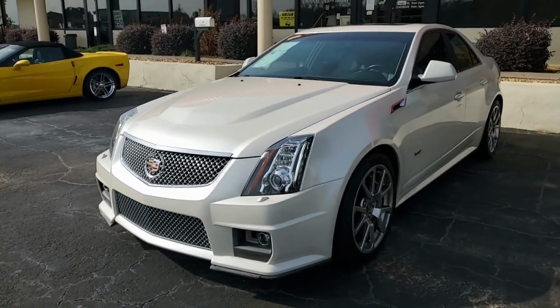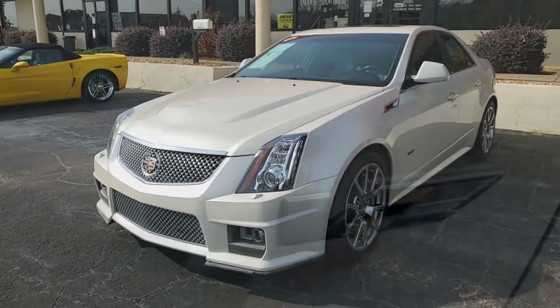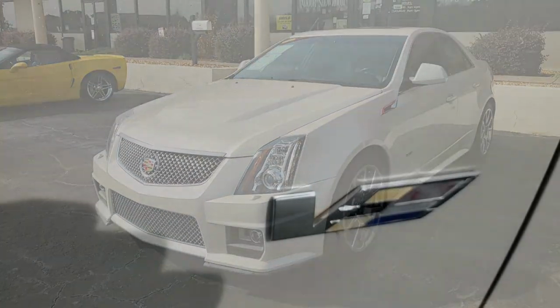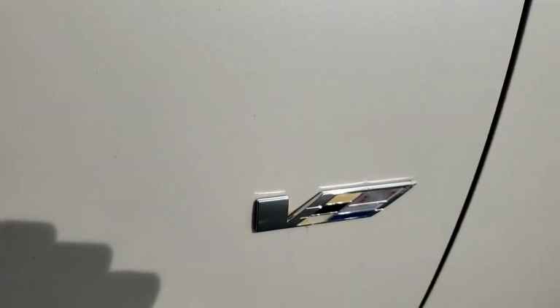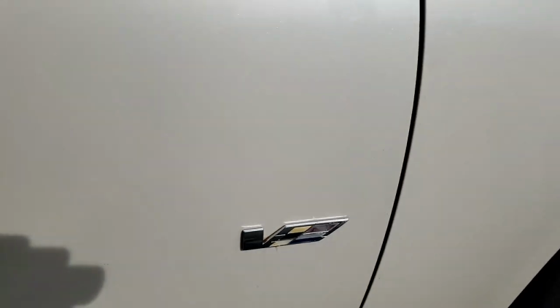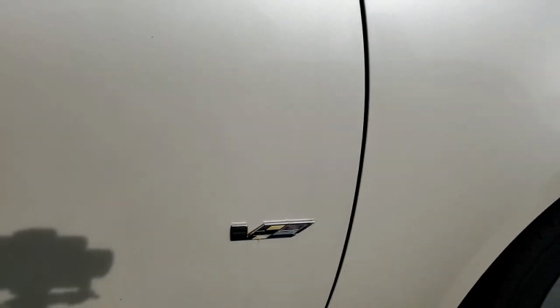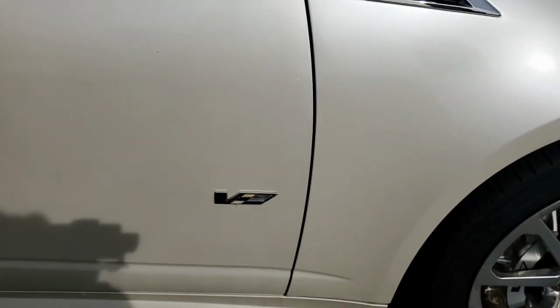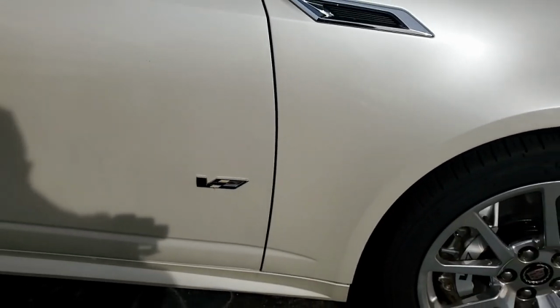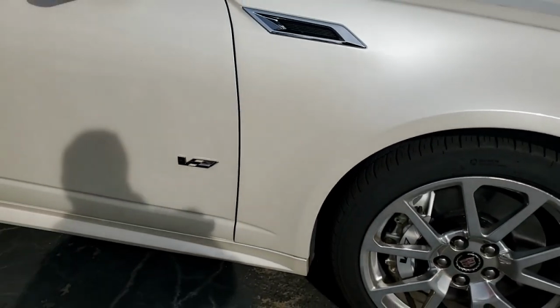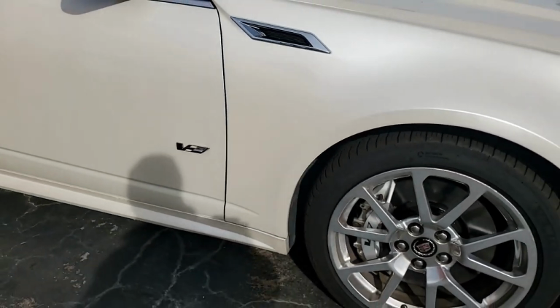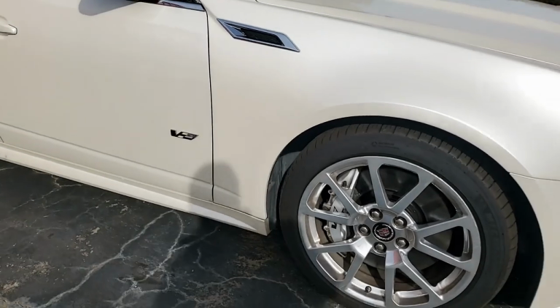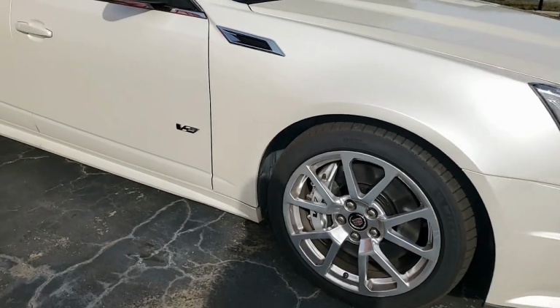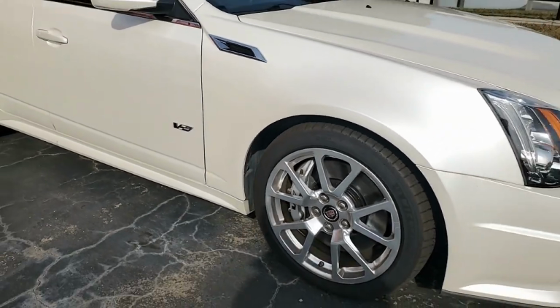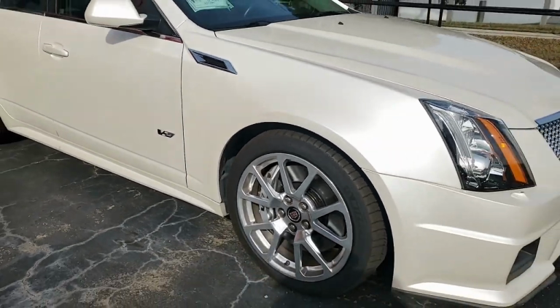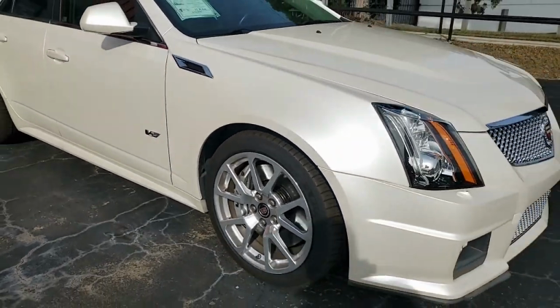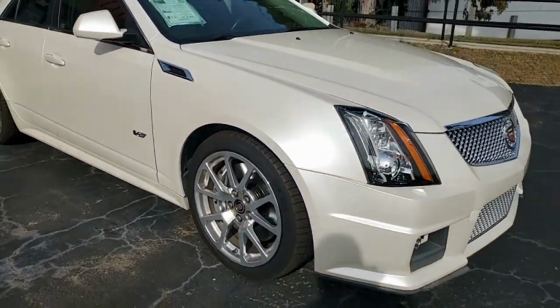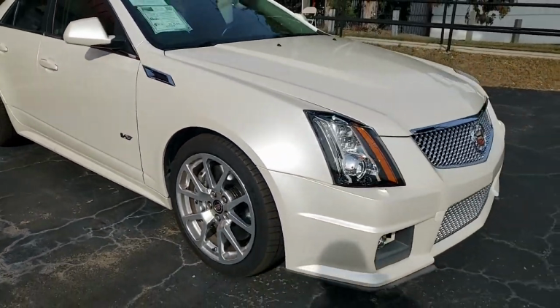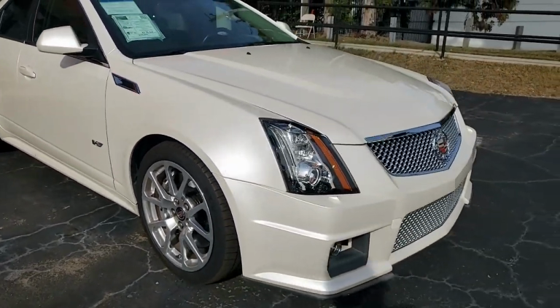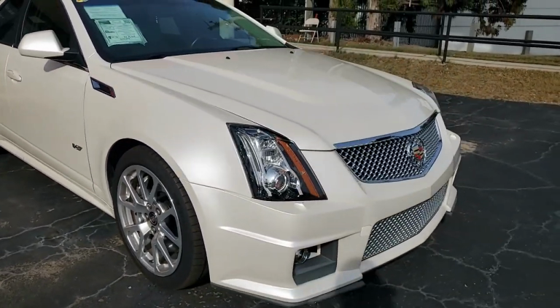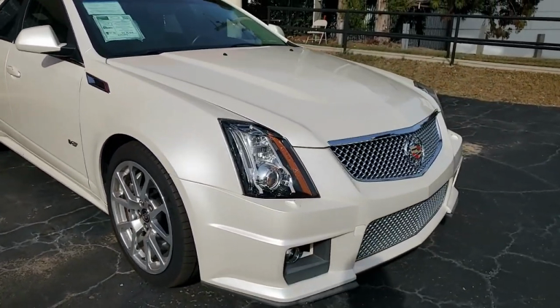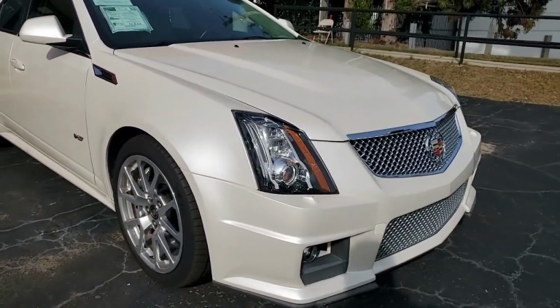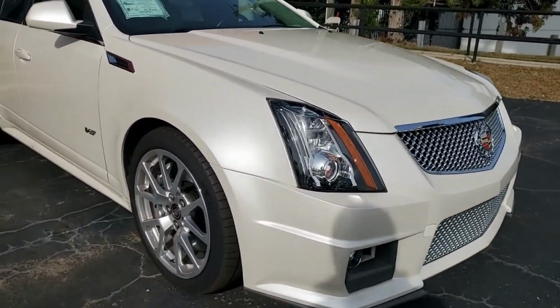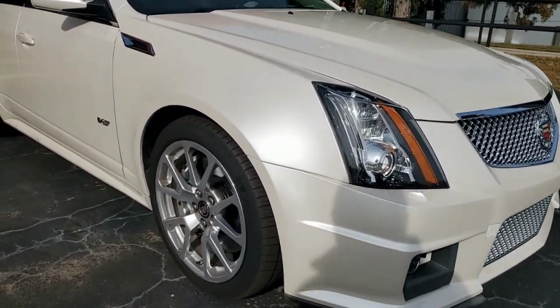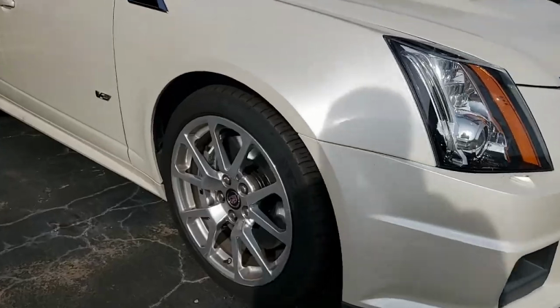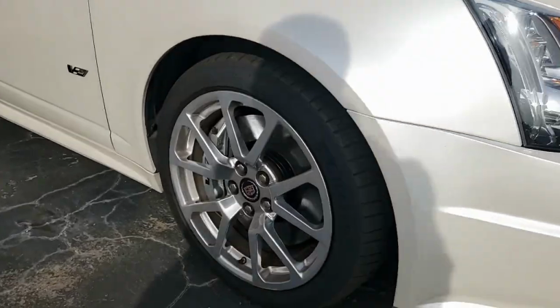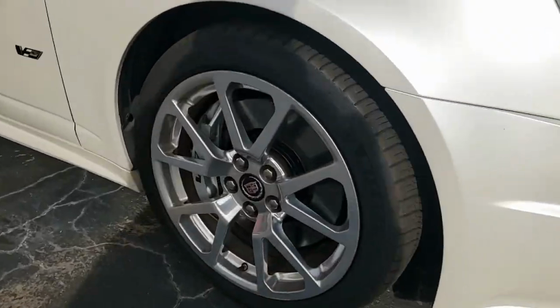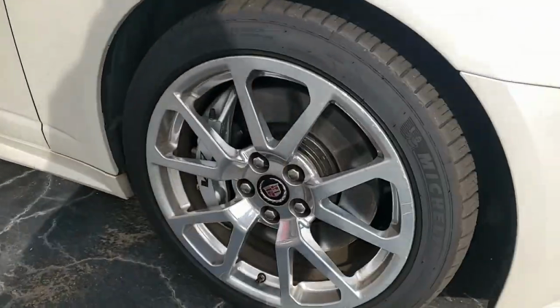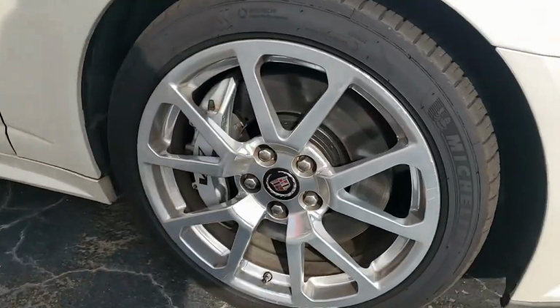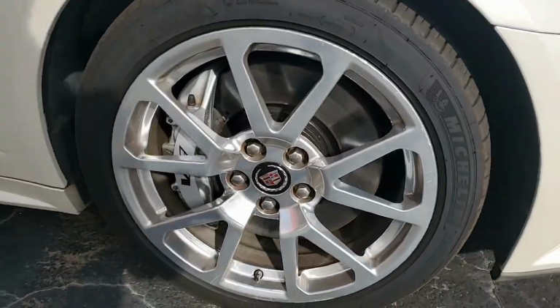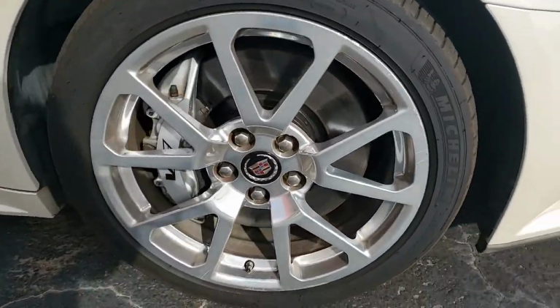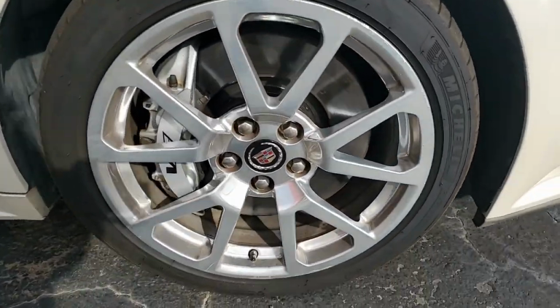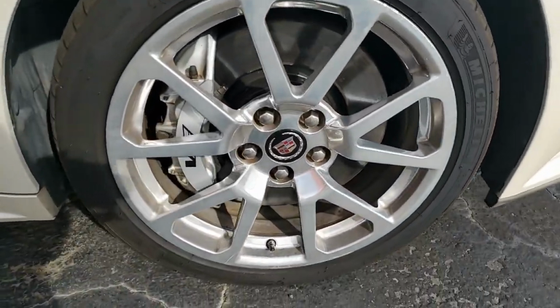White diamond tri-coat on the exterior. Light titanium interior. Under the hood, 556 horsepower supercharged LSA engine. The car has a six-speed automatic paddle shift transmission as well.